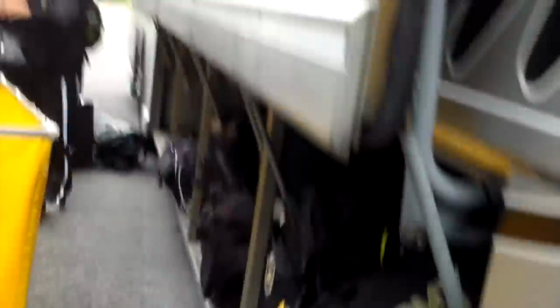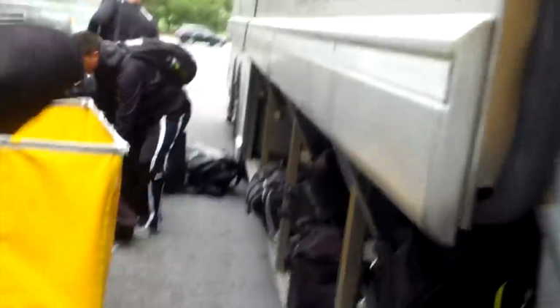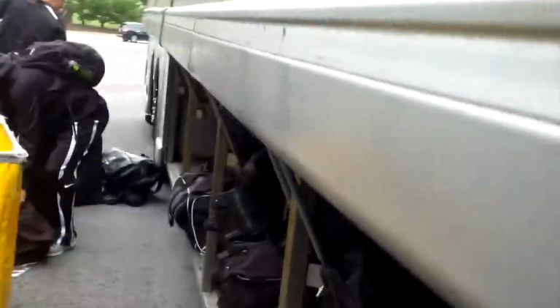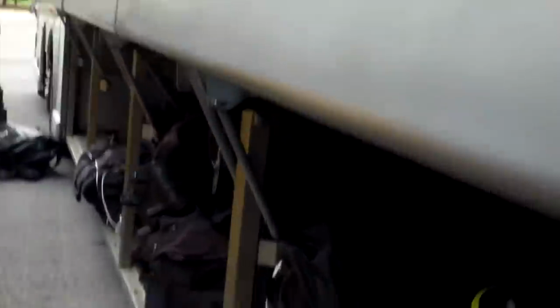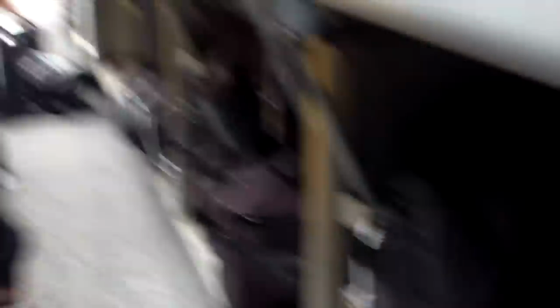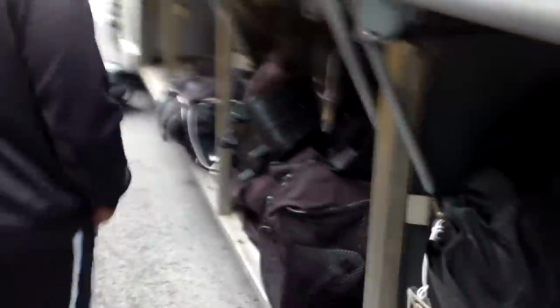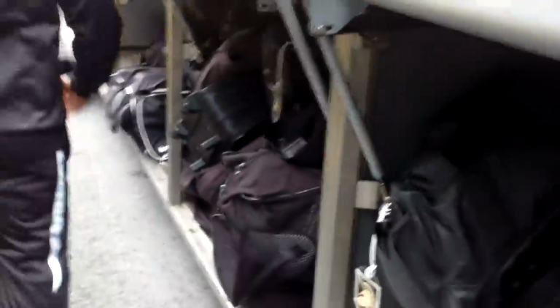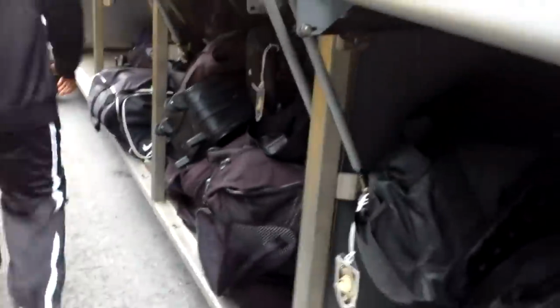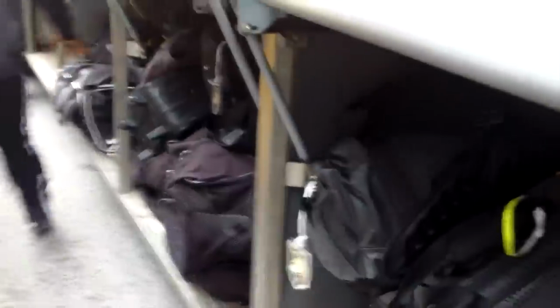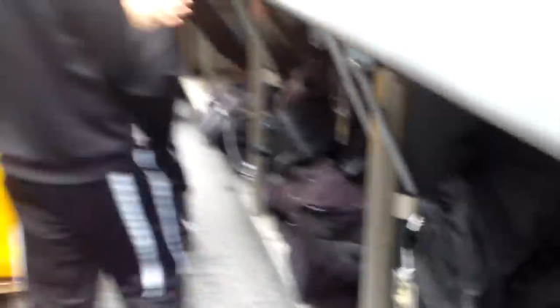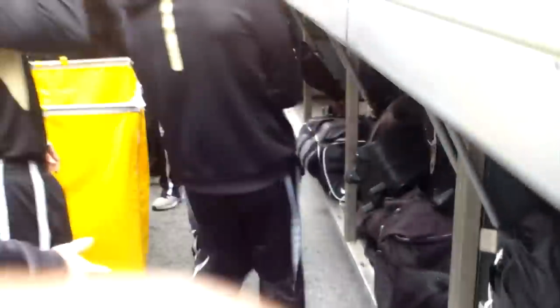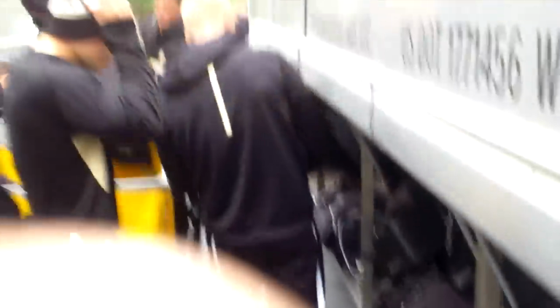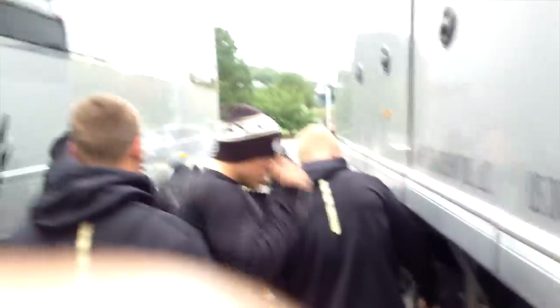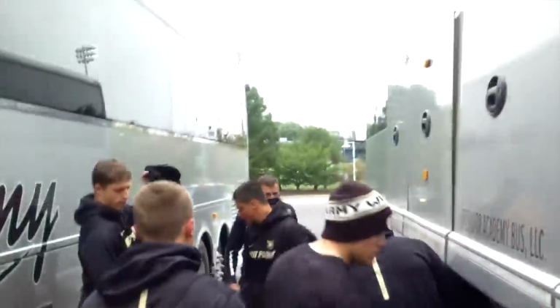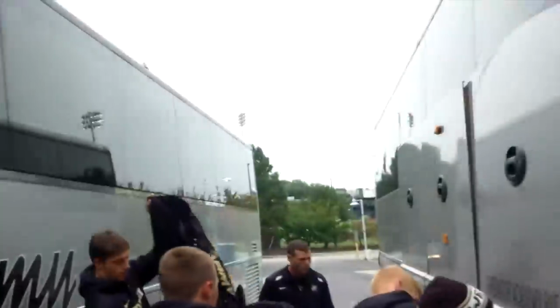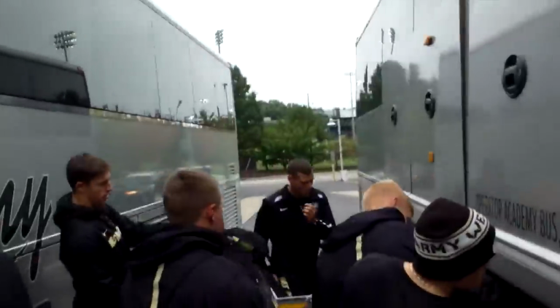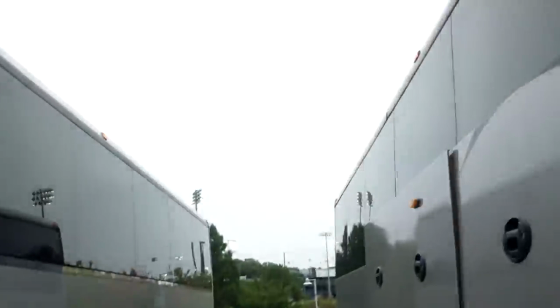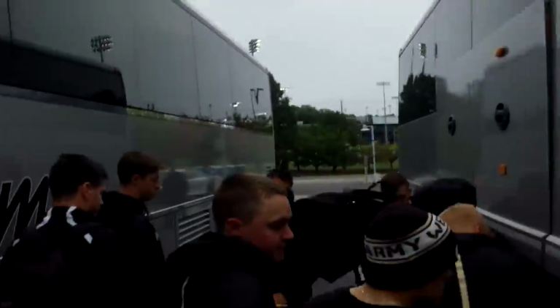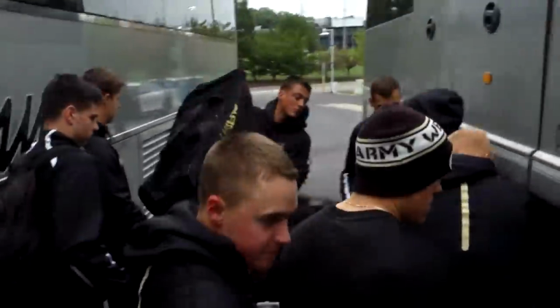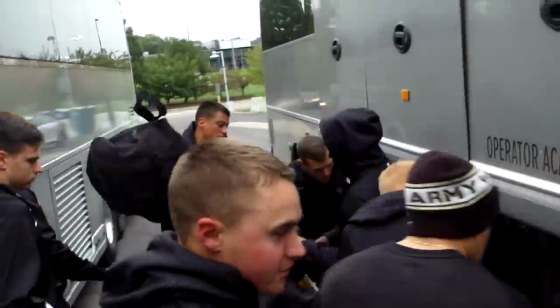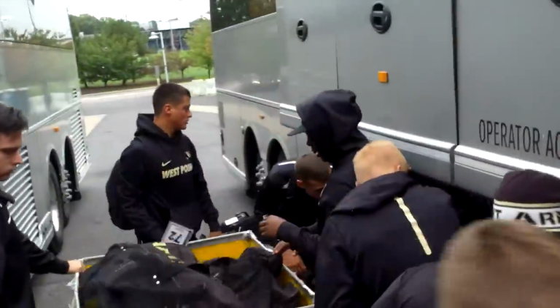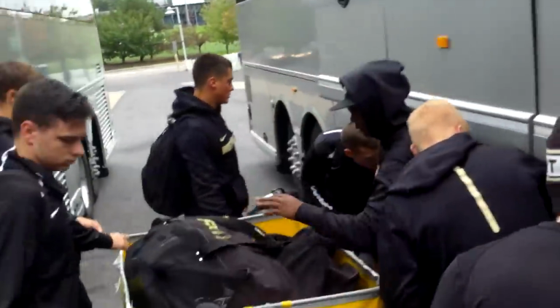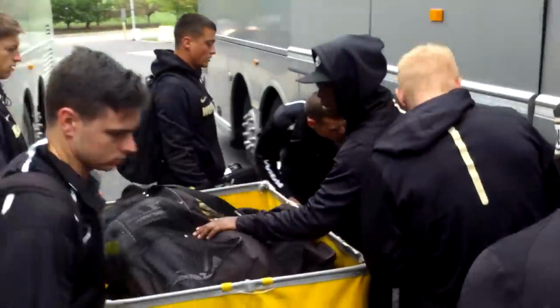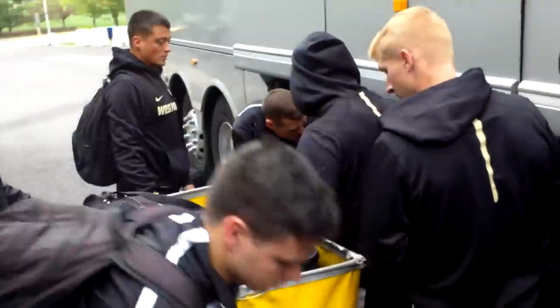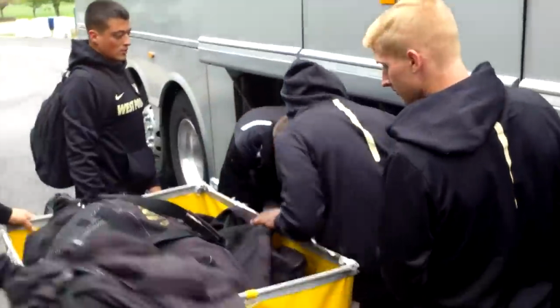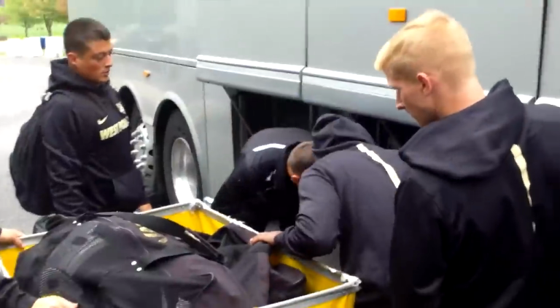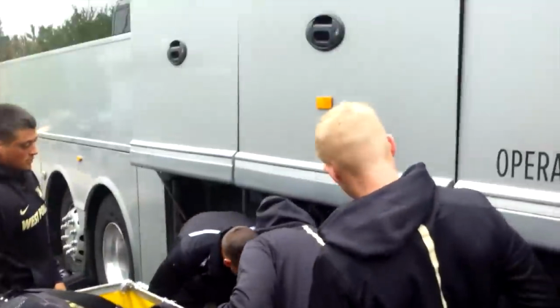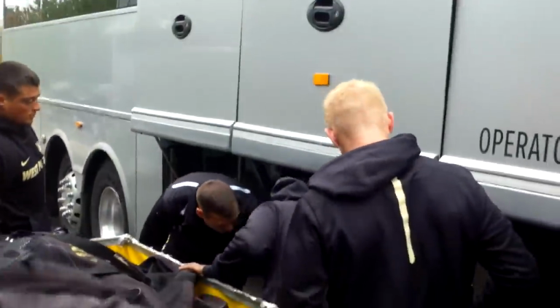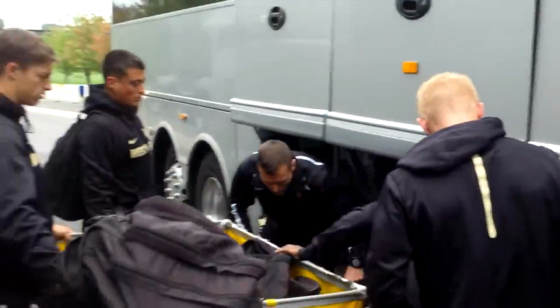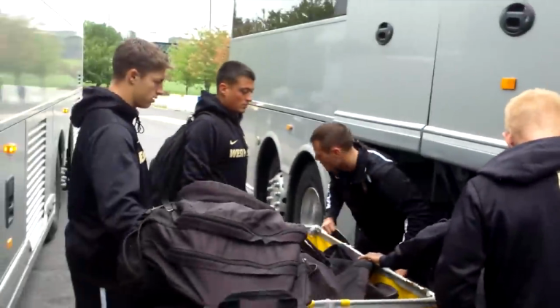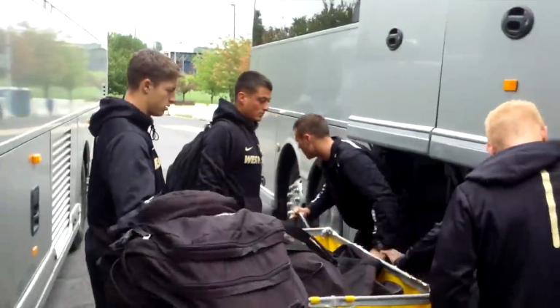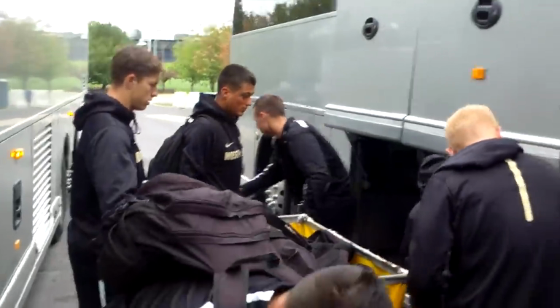The team has arrived and now we're putting the player bags off the bus, putting them into the laundry cart and getting it ready to set up in the locker room for game time.